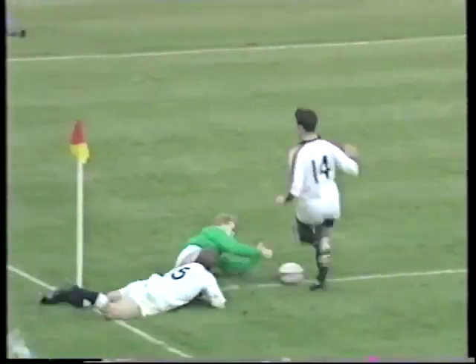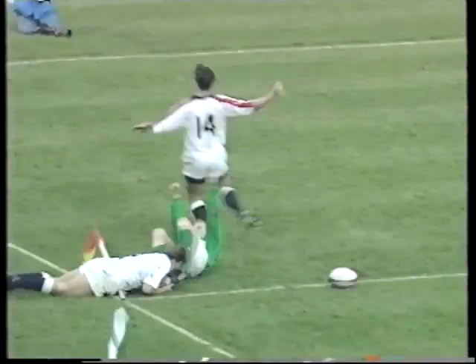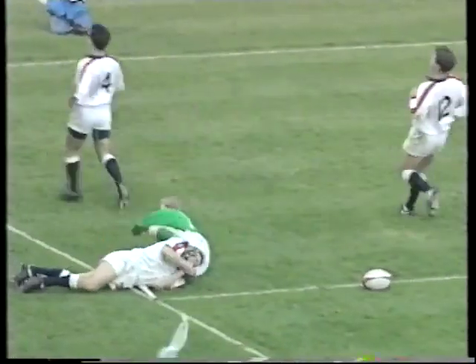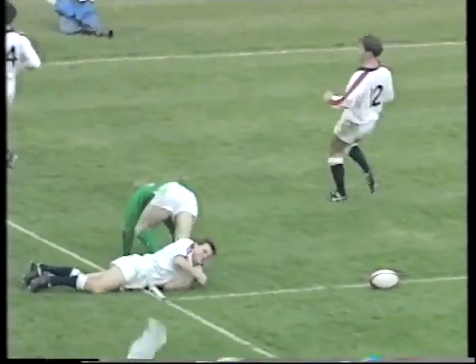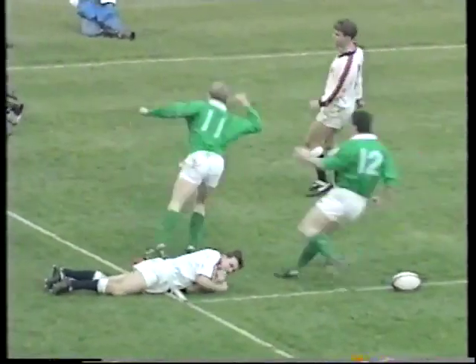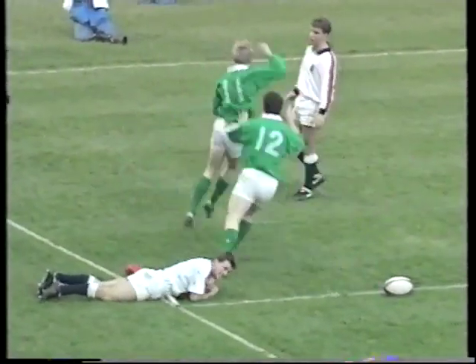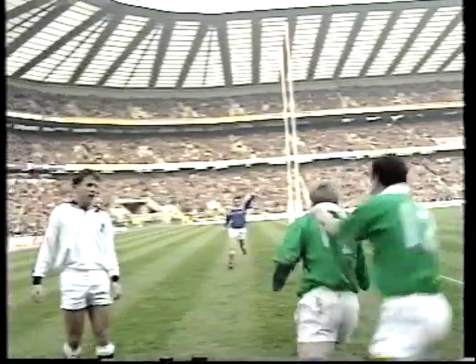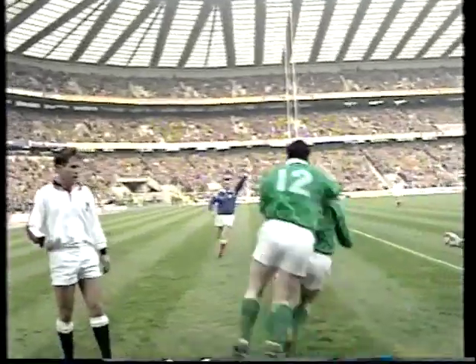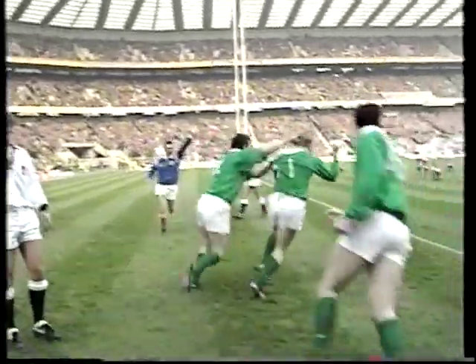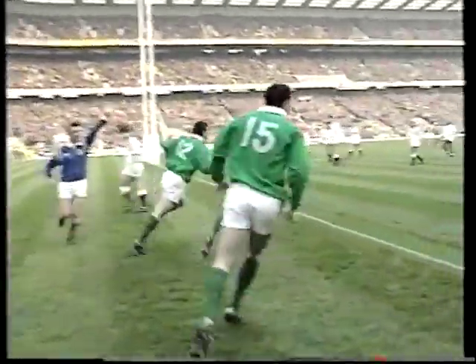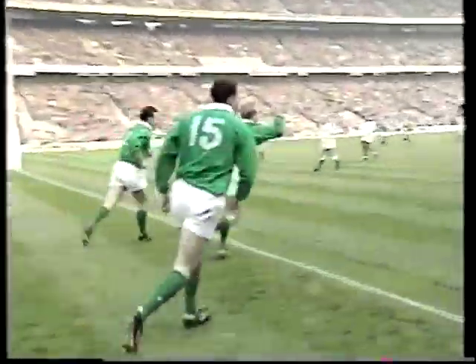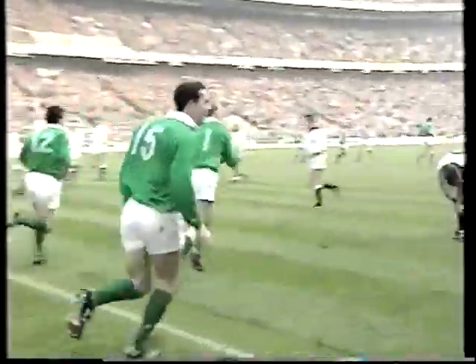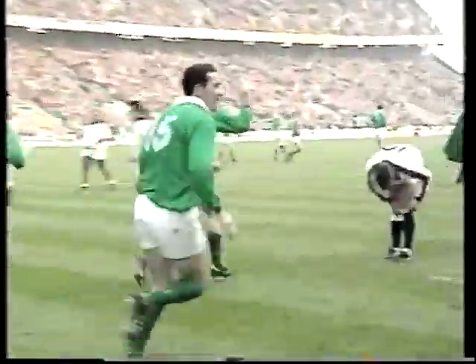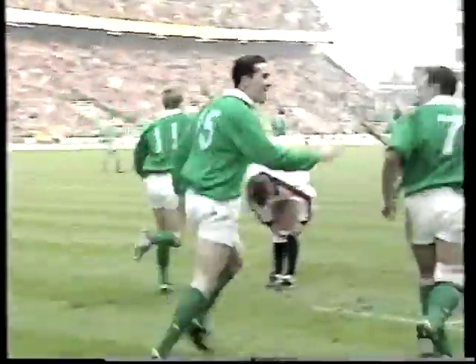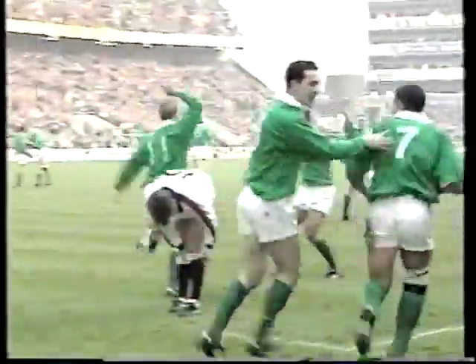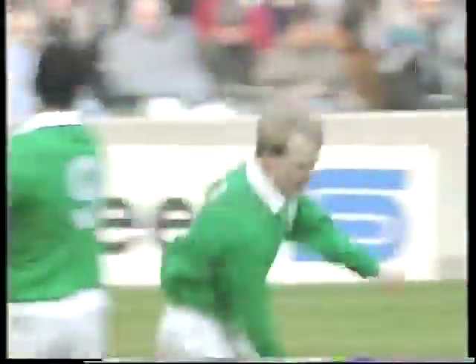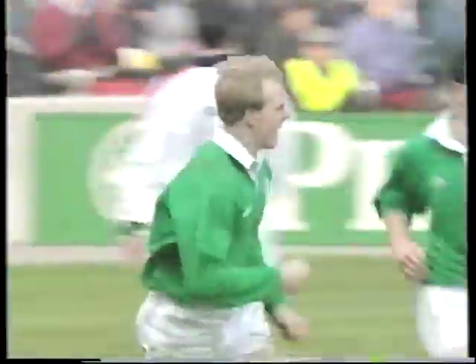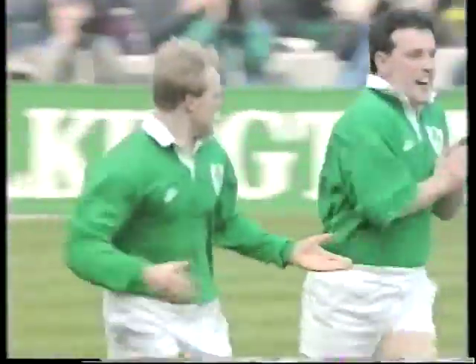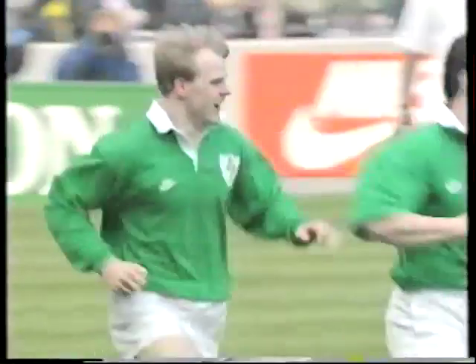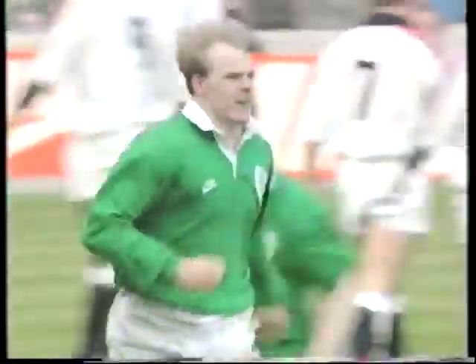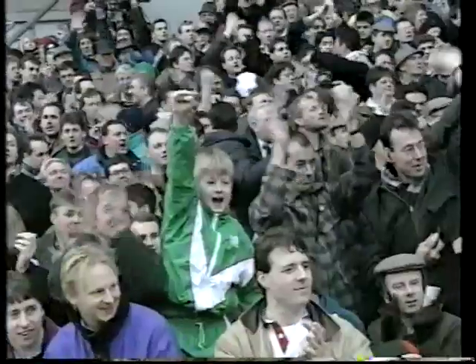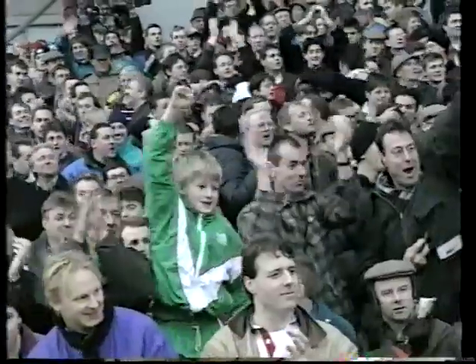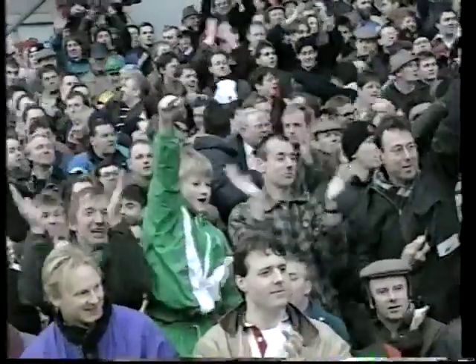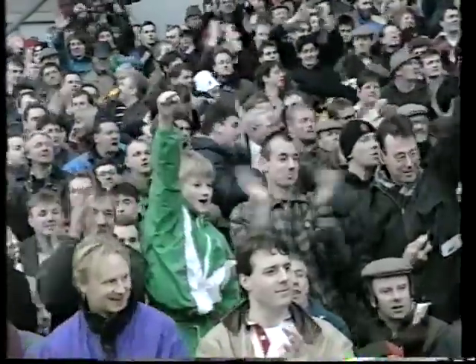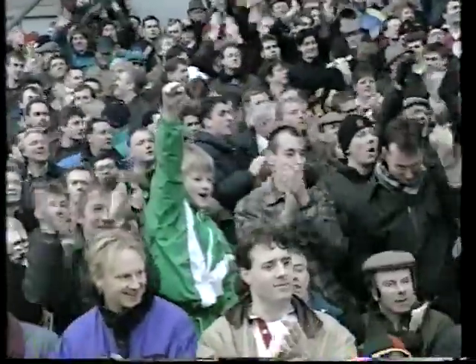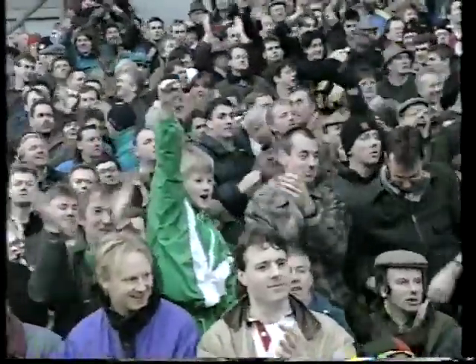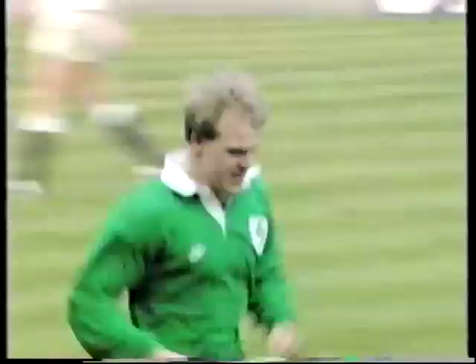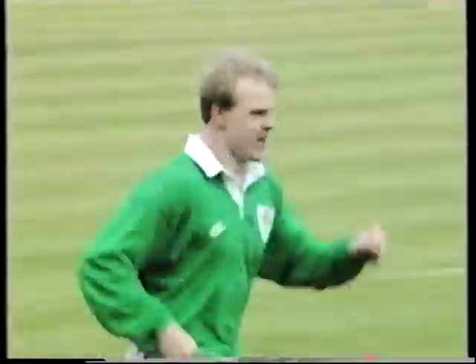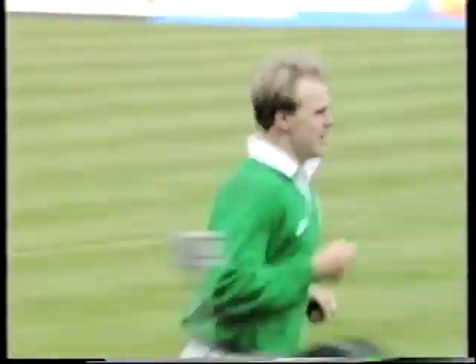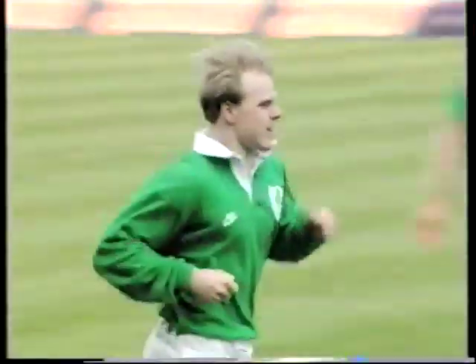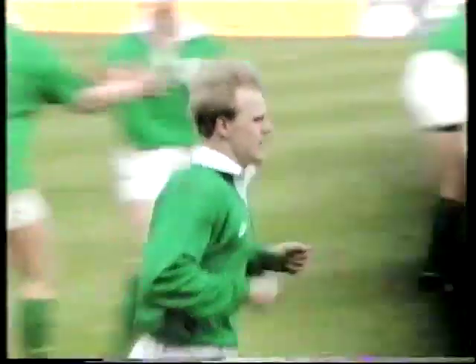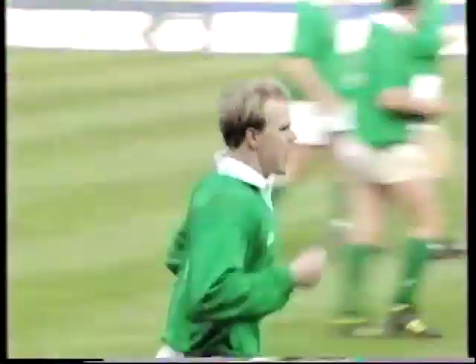And Gagan is in! And Ireland are in front! That's what we came to see, and Simon Gagan has delivered with his sixth try for Ireland.